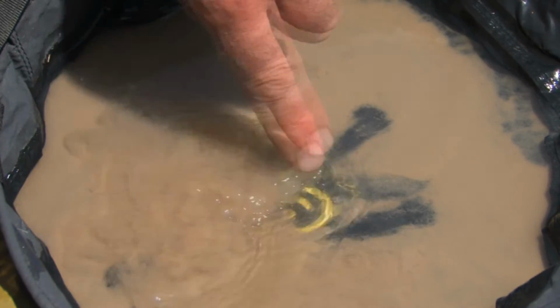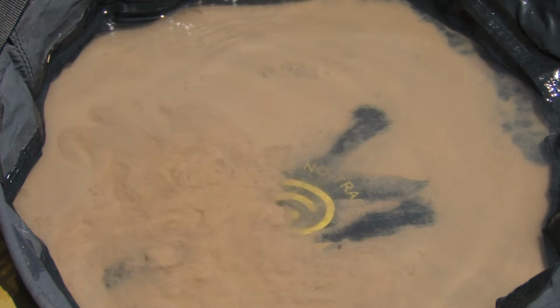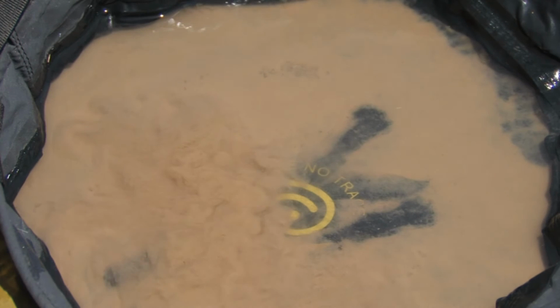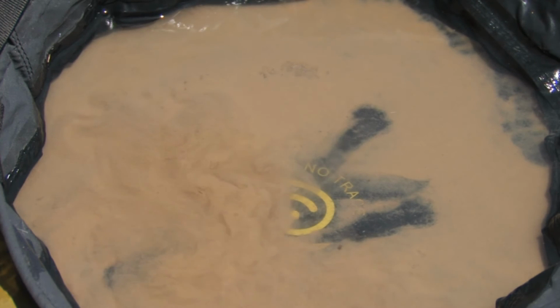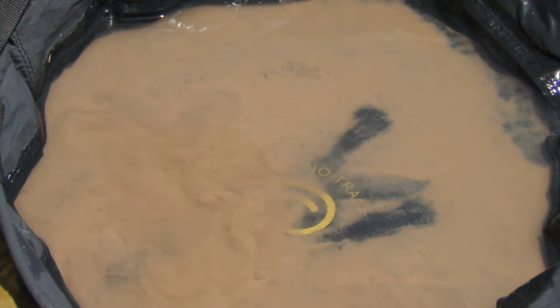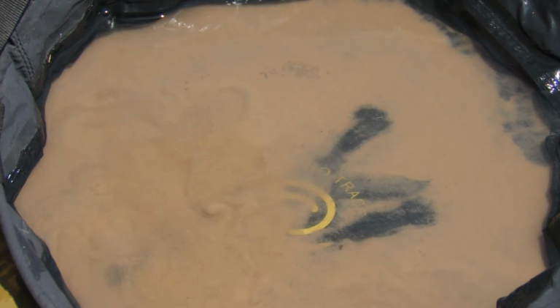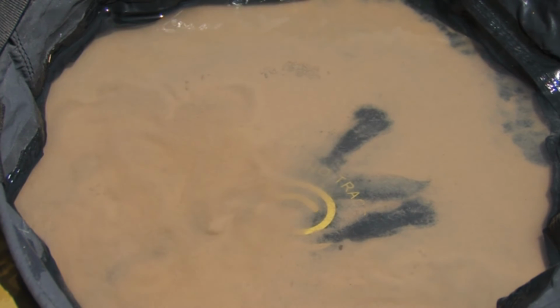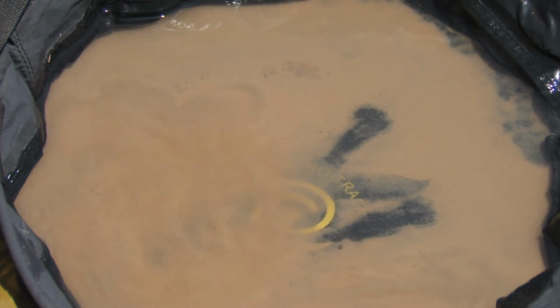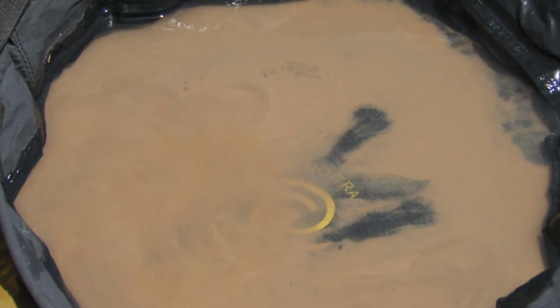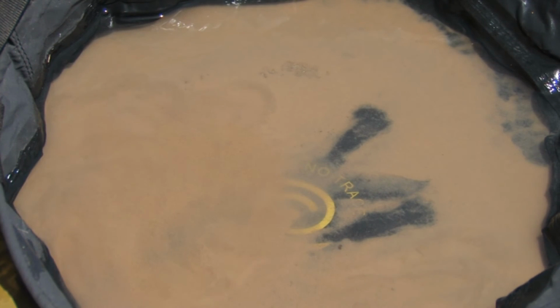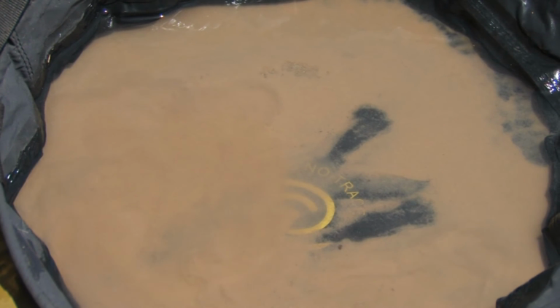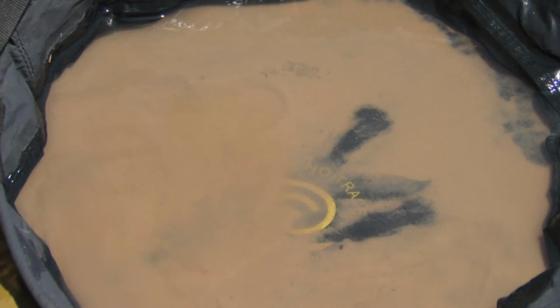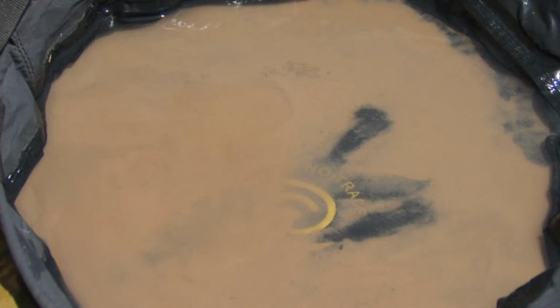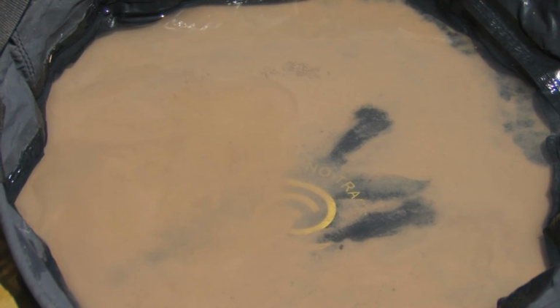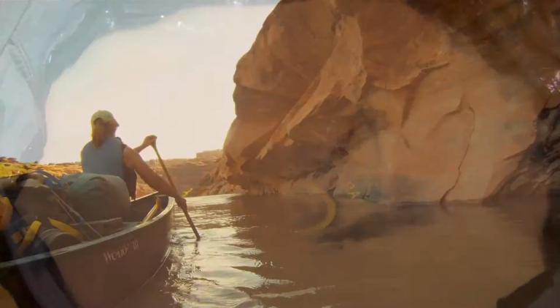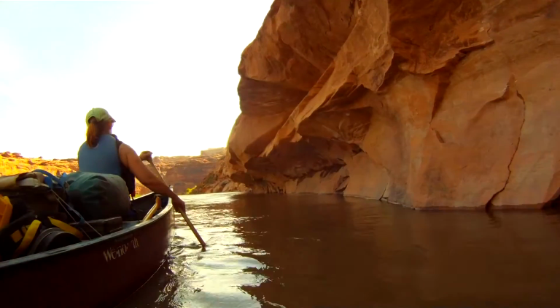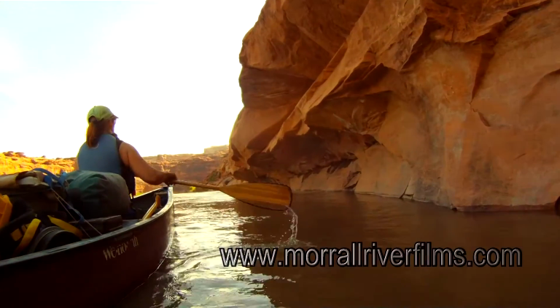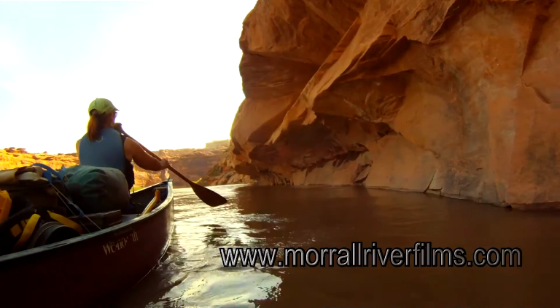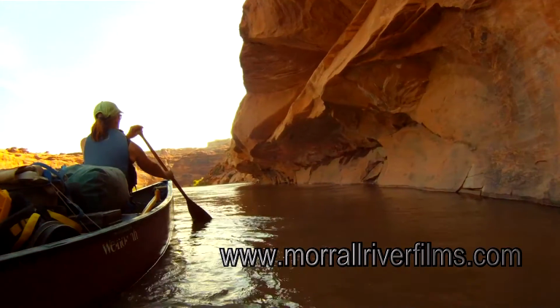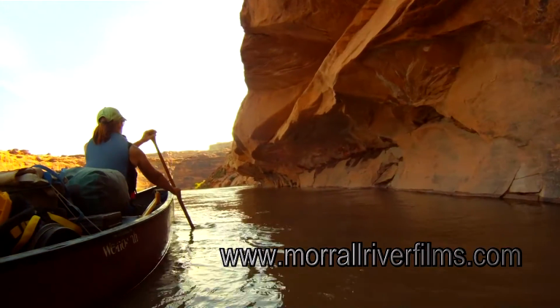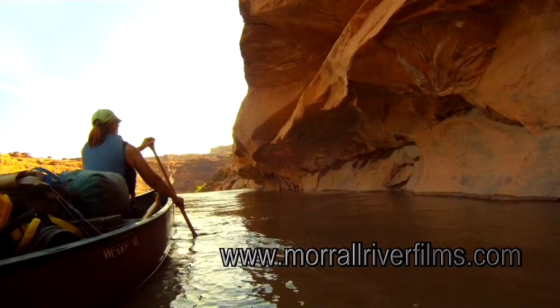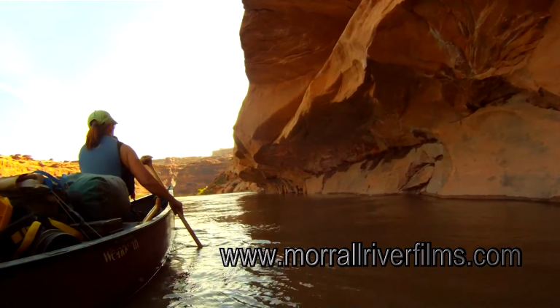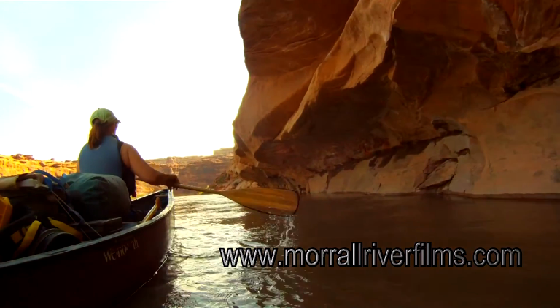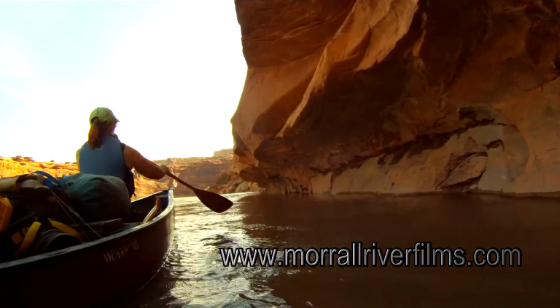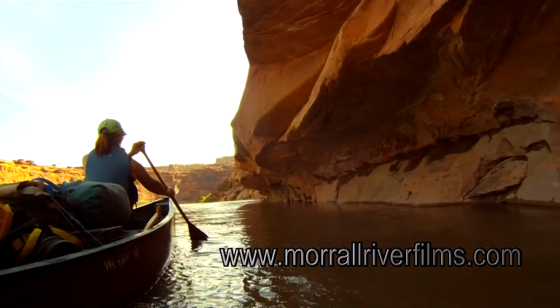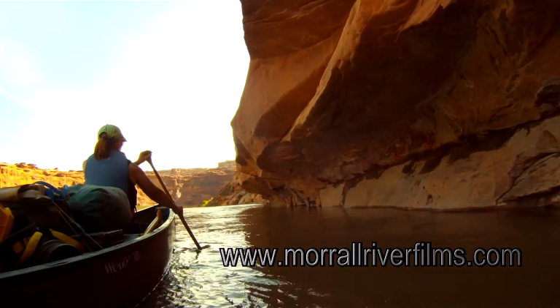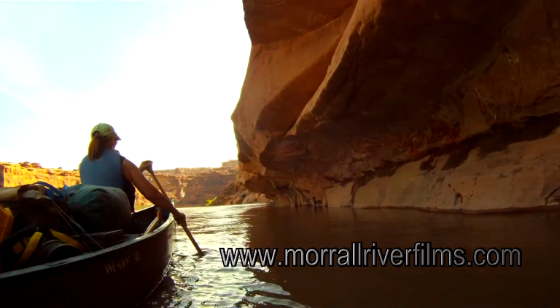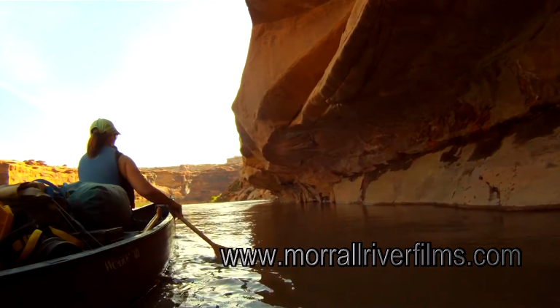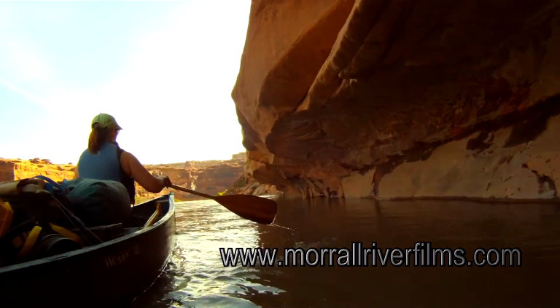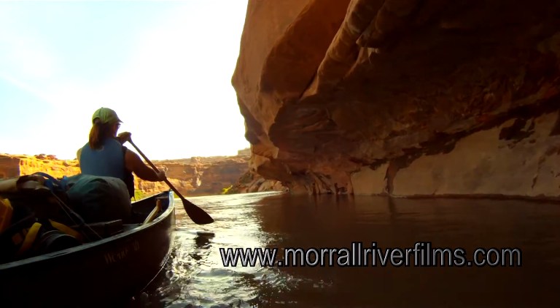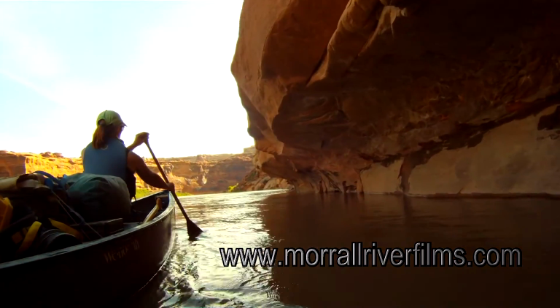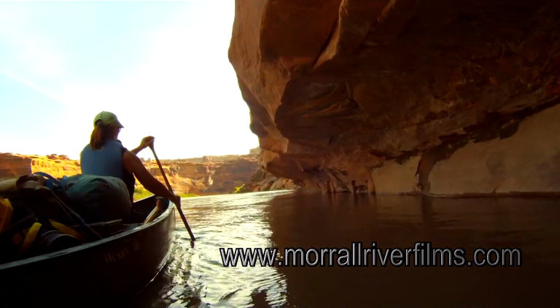Now this just takes the silt out. You'll still need to run it through your favorite treatment process. I'm also interested in finding out if this works on tannin-choked water like we find in the northern lakes. If you try it, please let us know how it turns out.